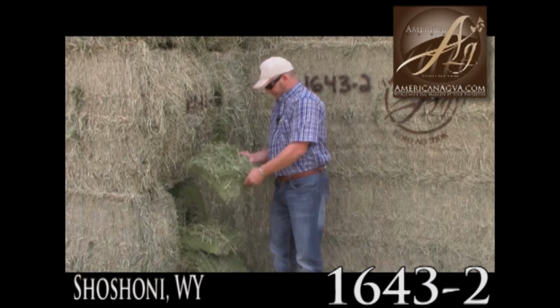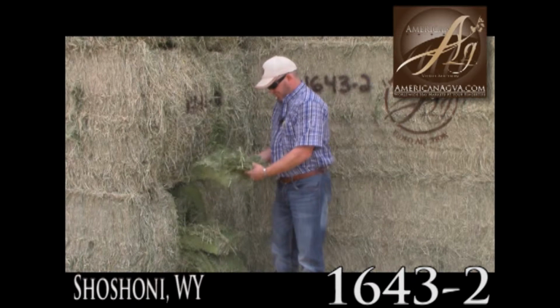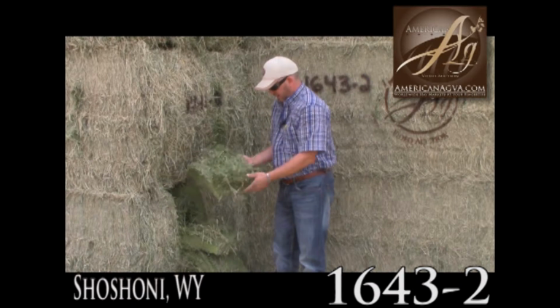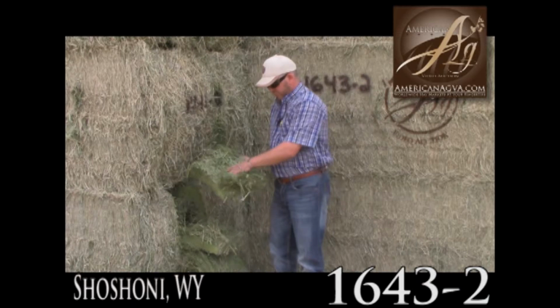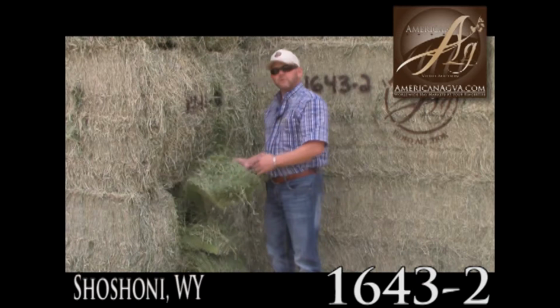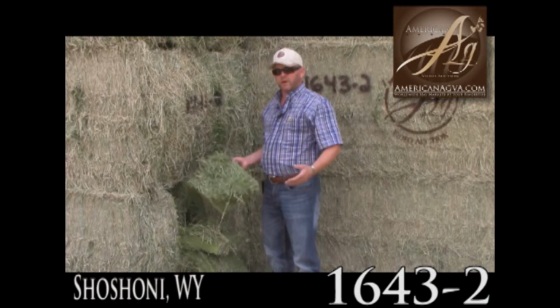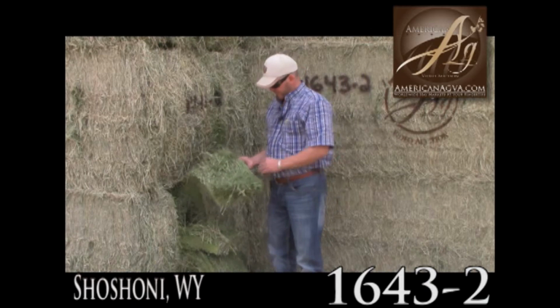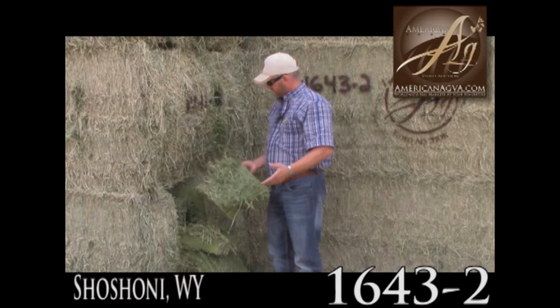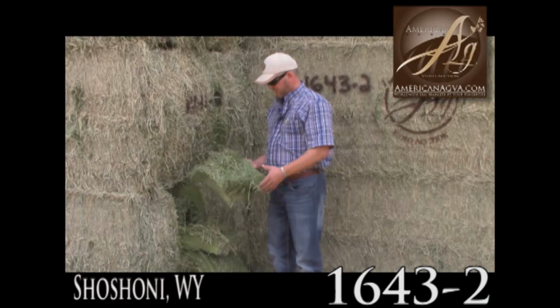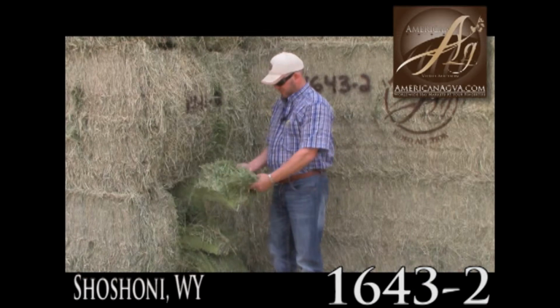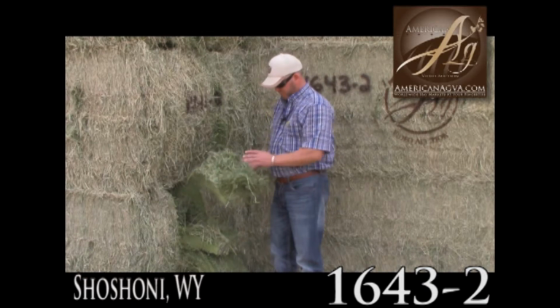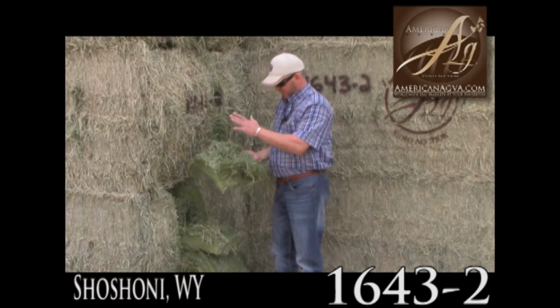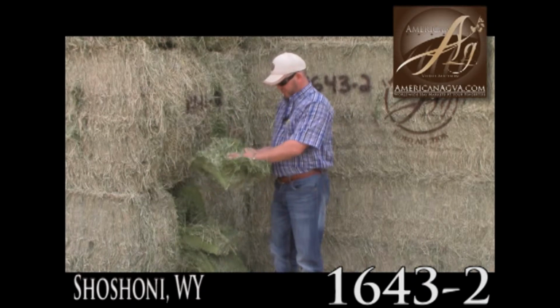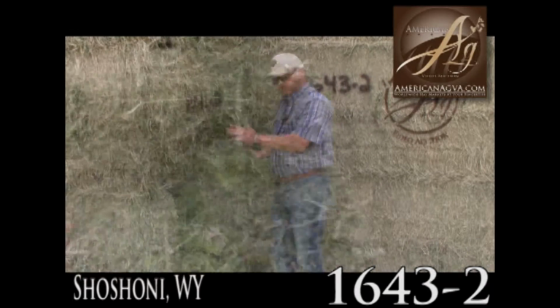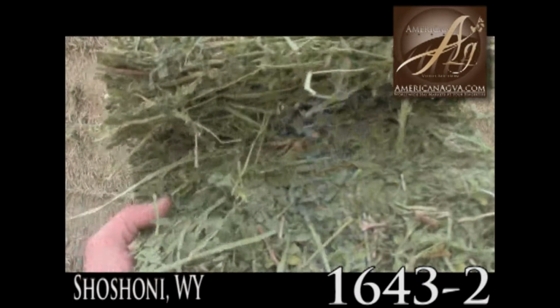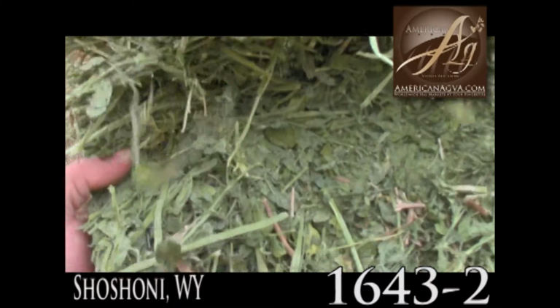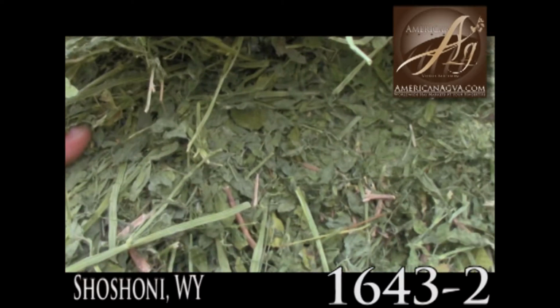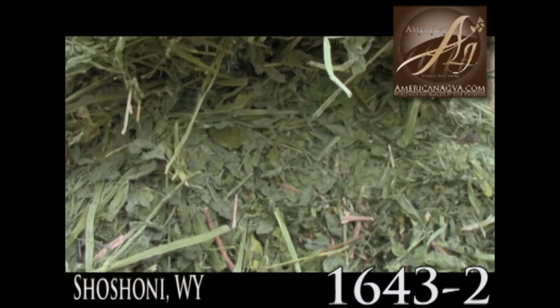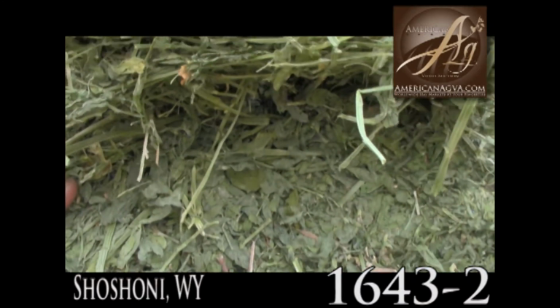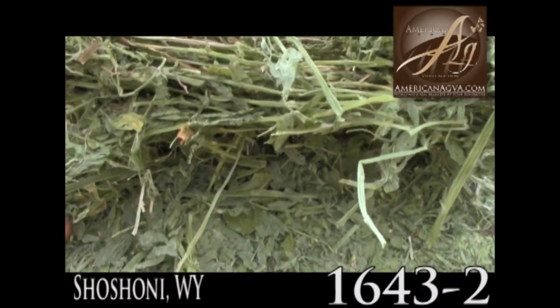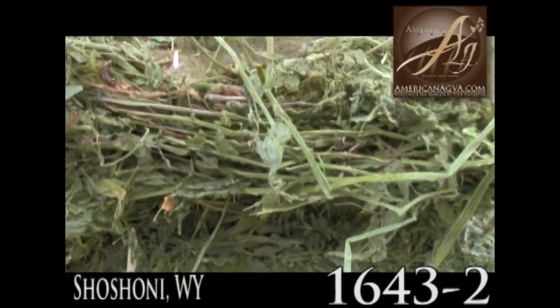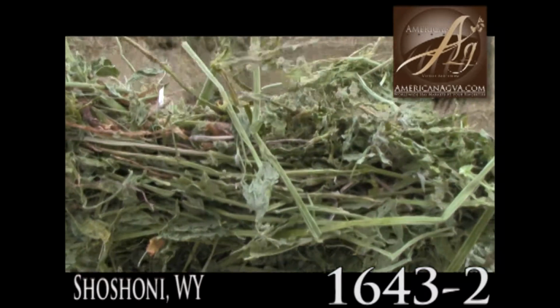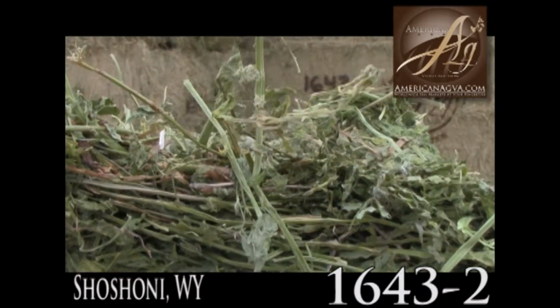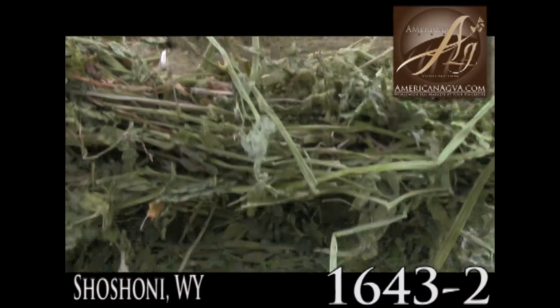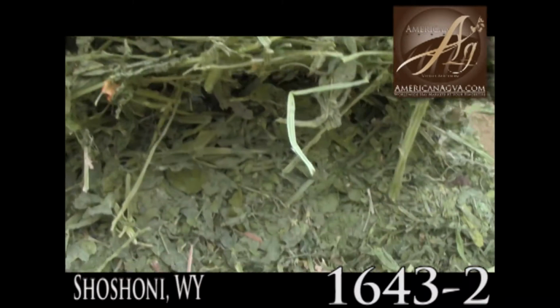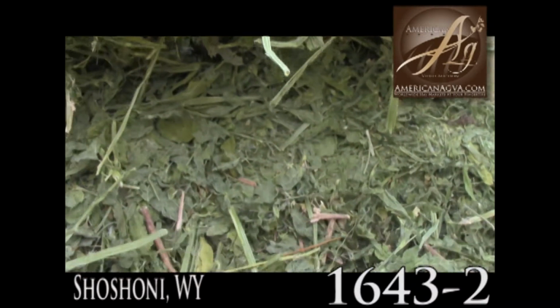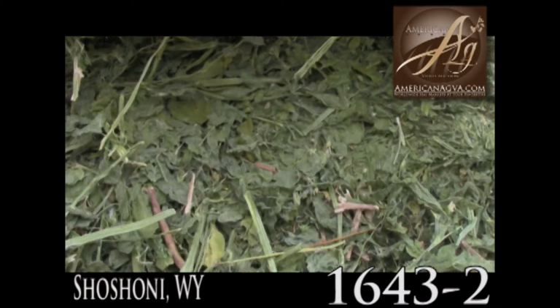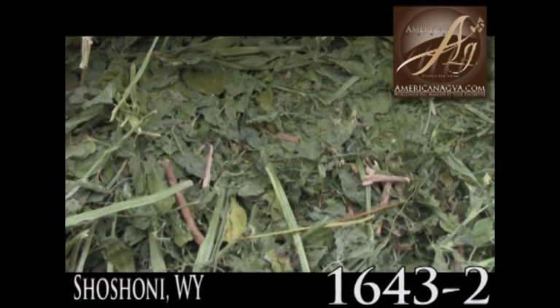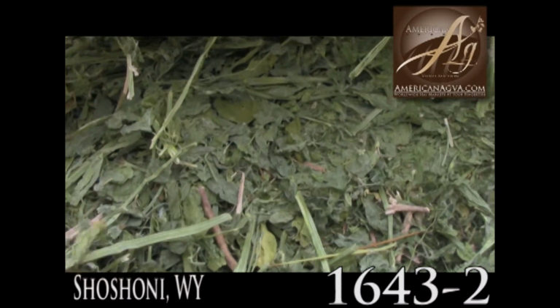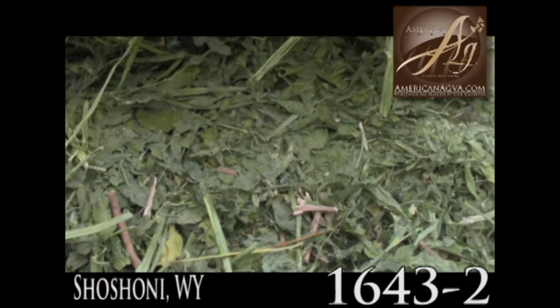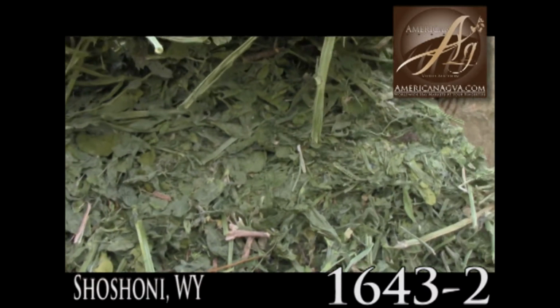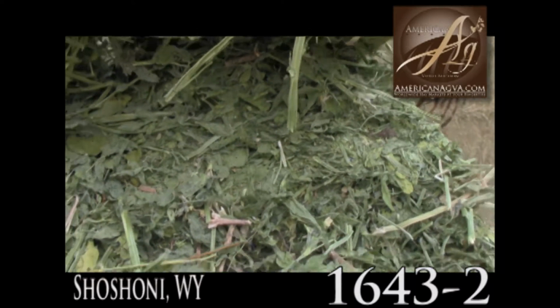I didn't run into any mold or tobacco cure or anything — this is just bright green and the leaves are just sticking right in here. He thought perhaps he baled it even a little on the dry side, but I told him that sure beats baling it on the wet side.